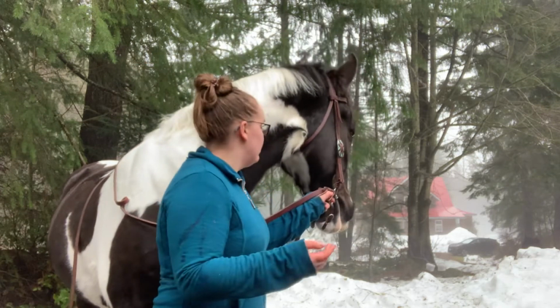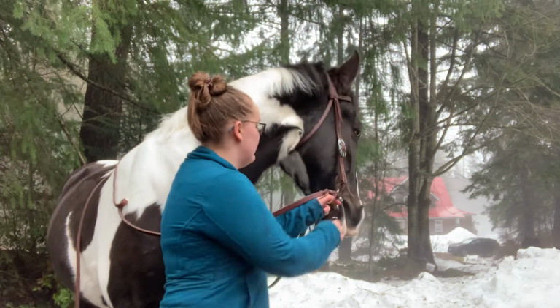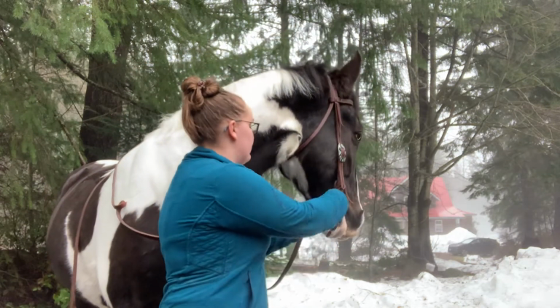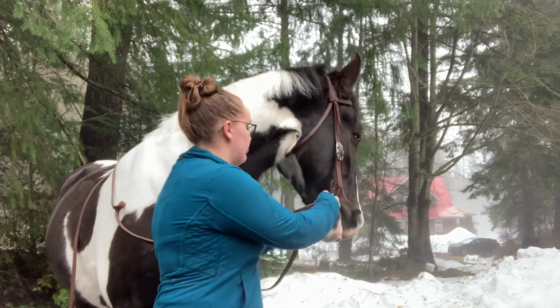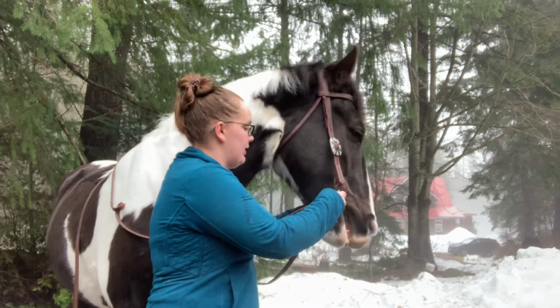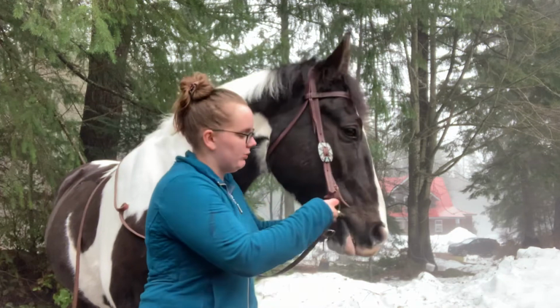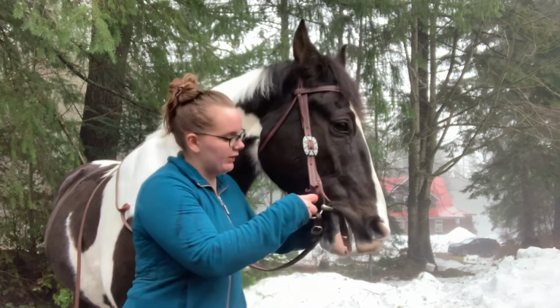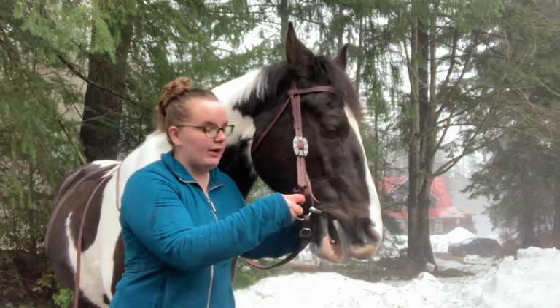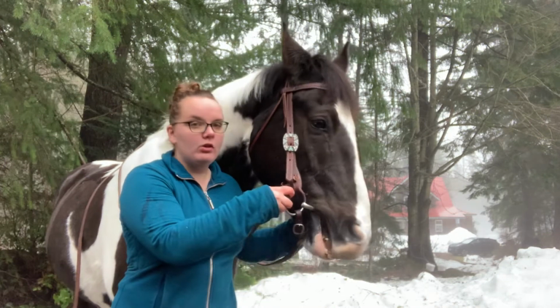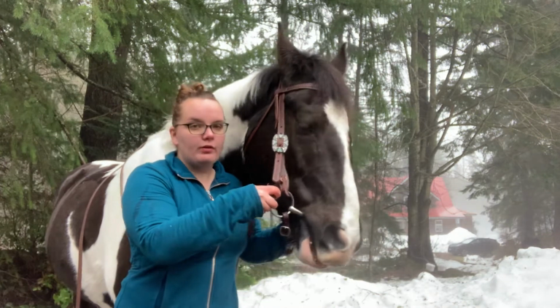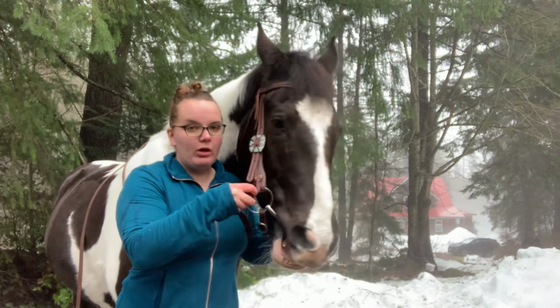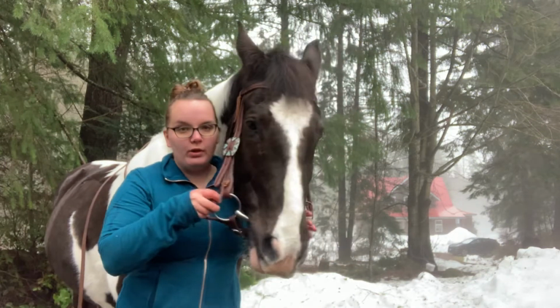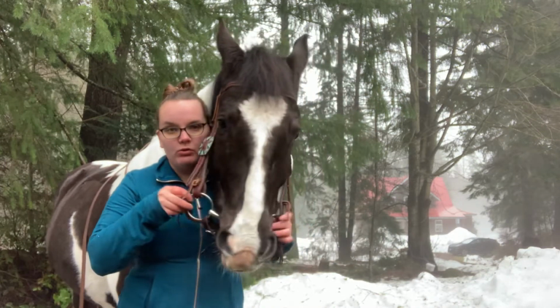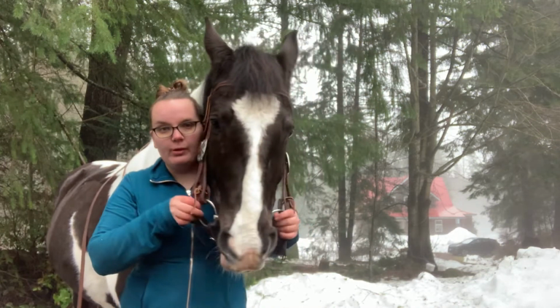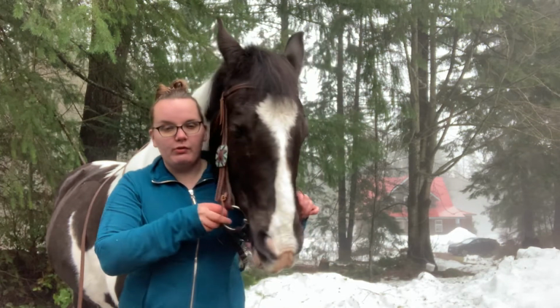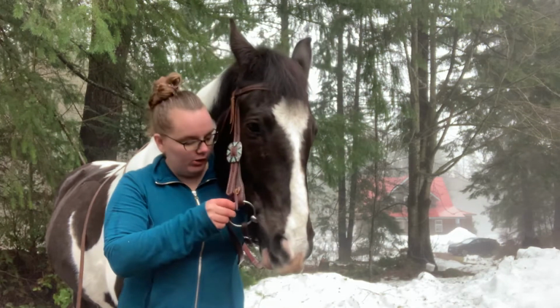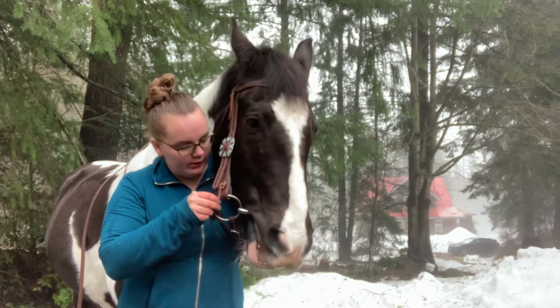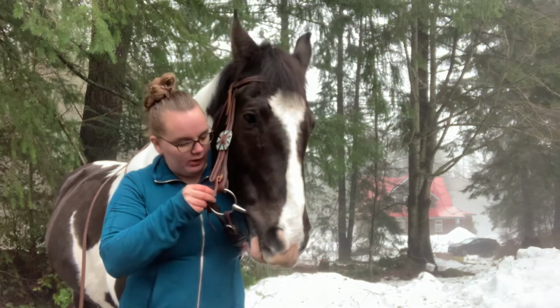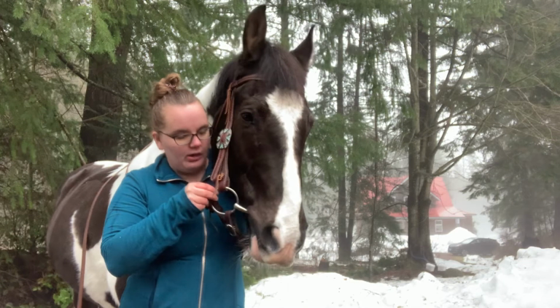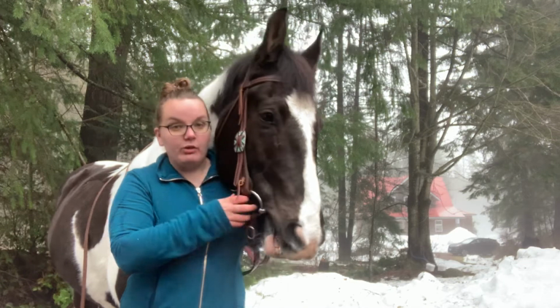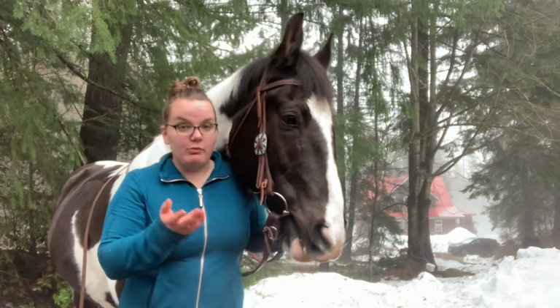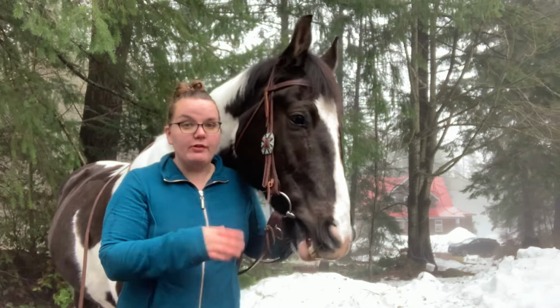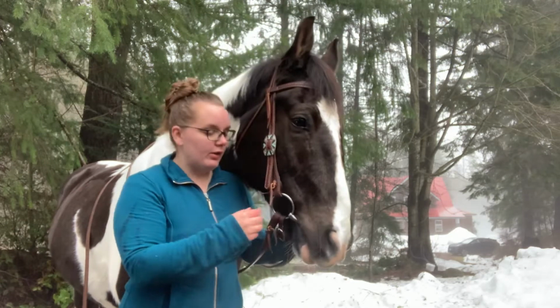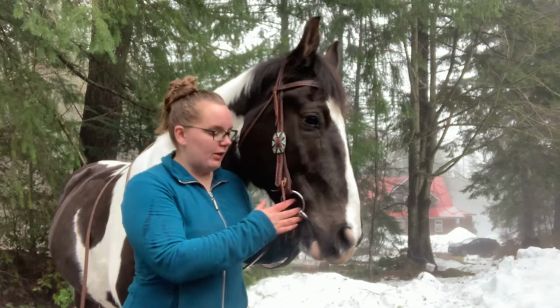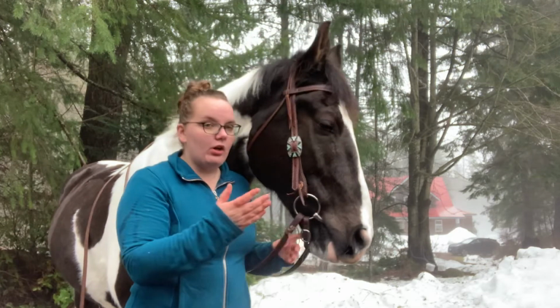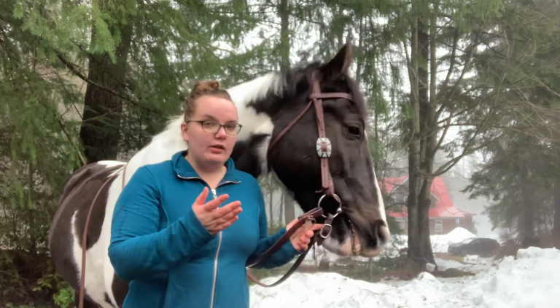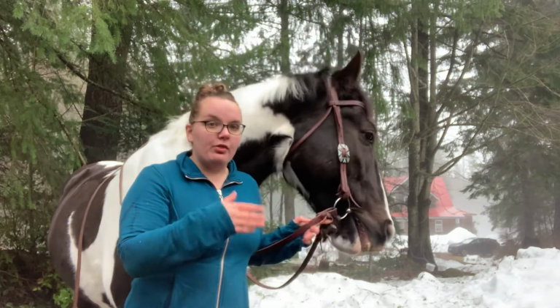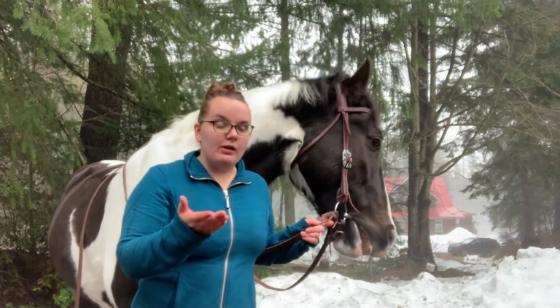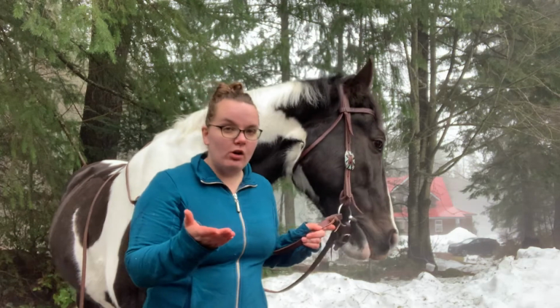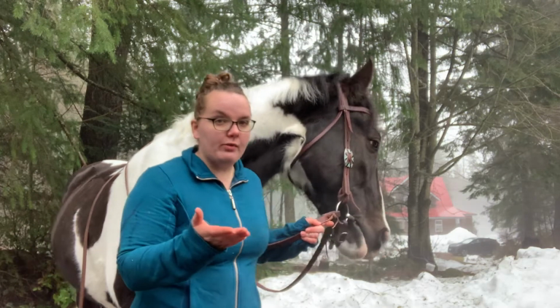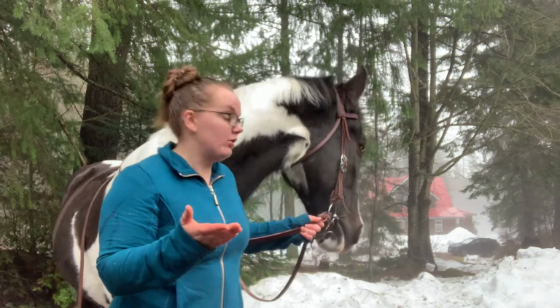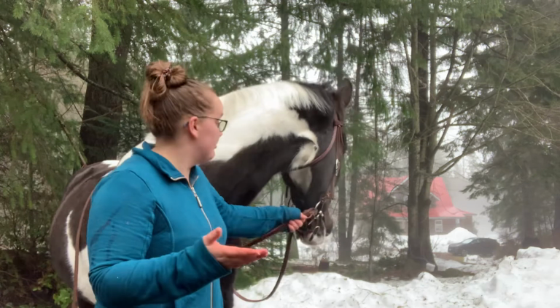The curb strap will actually prevent the snaffle from coming all the way through the horse's mouth if I was to pull on it. So in case of emergencies, that way you're not going to end up with the bit all on one side of the horse's mouth.